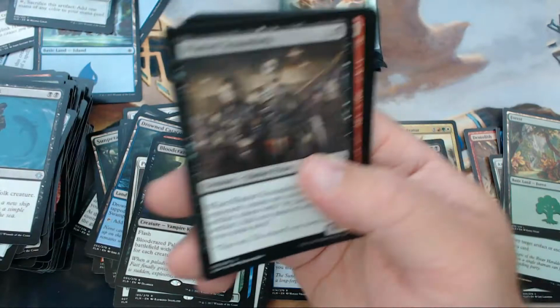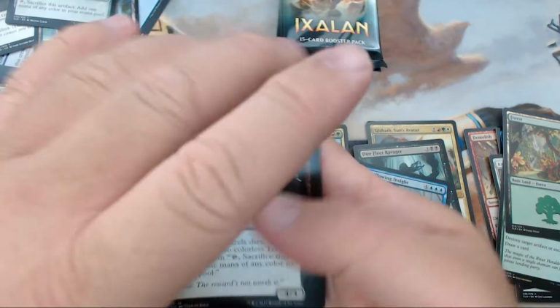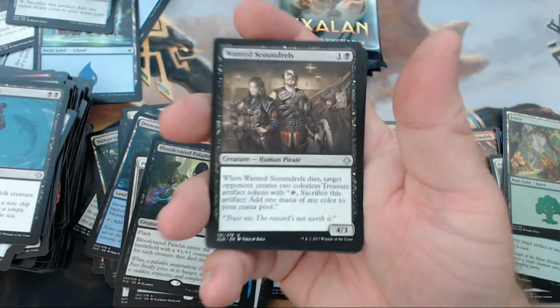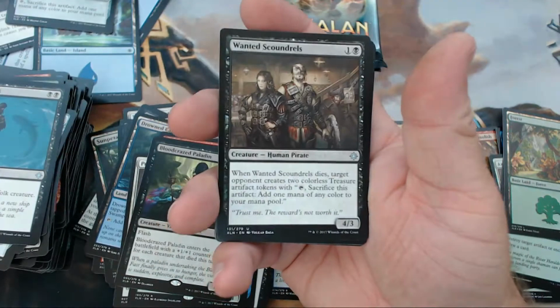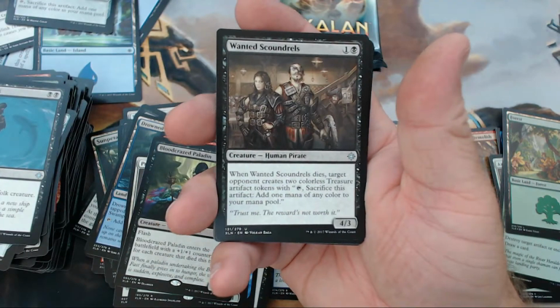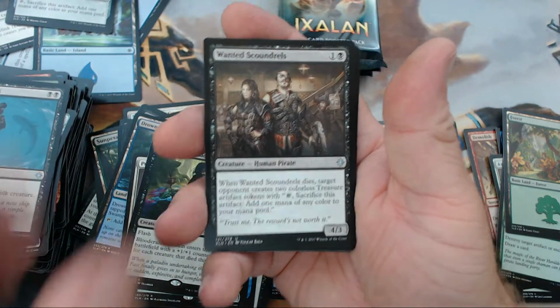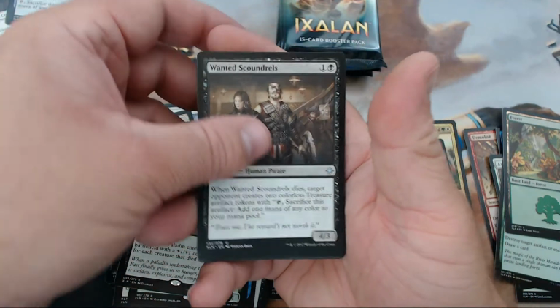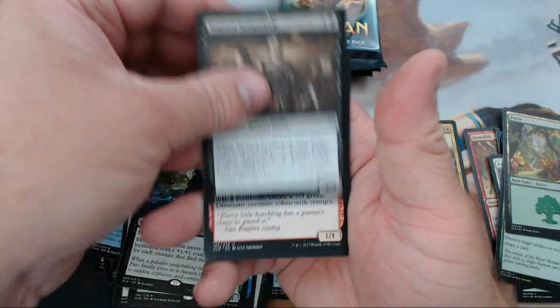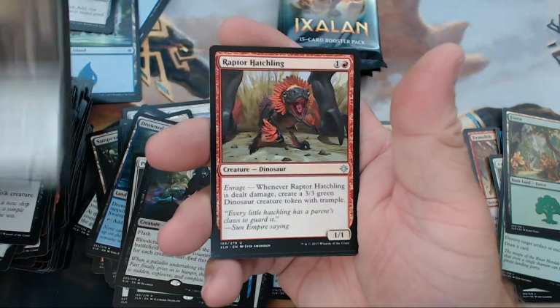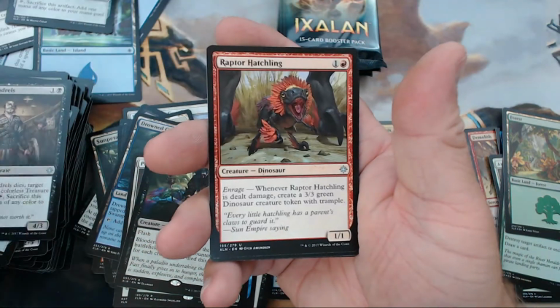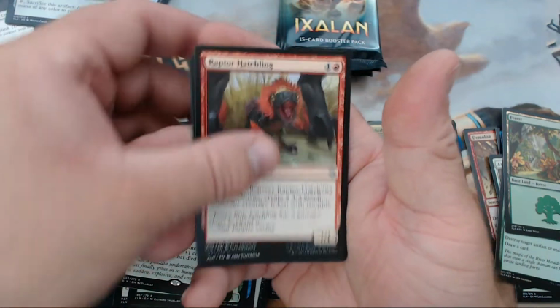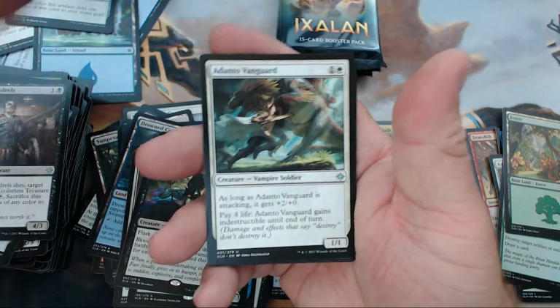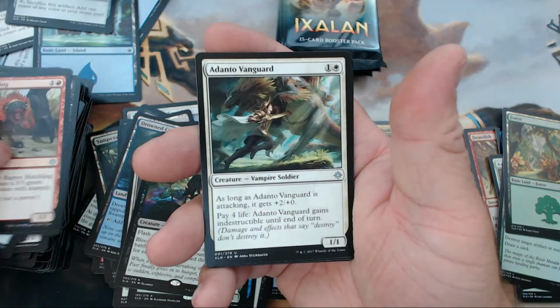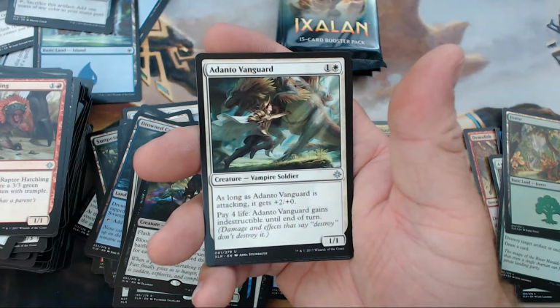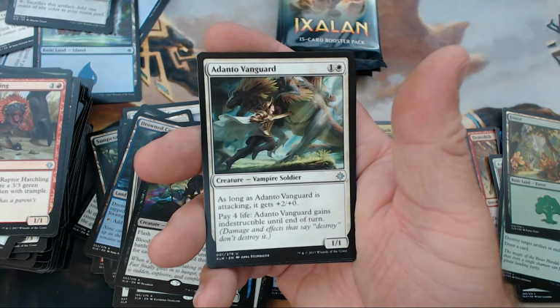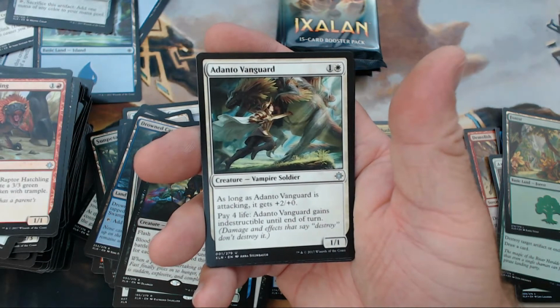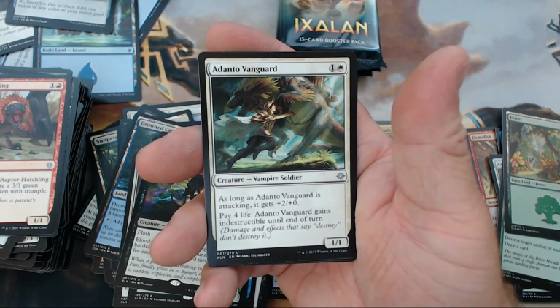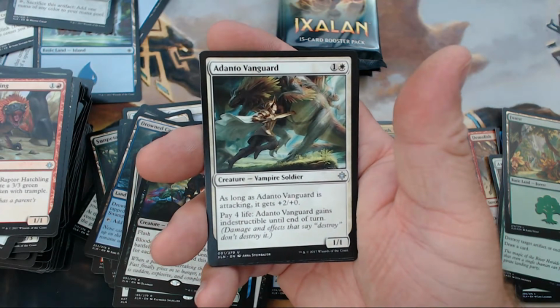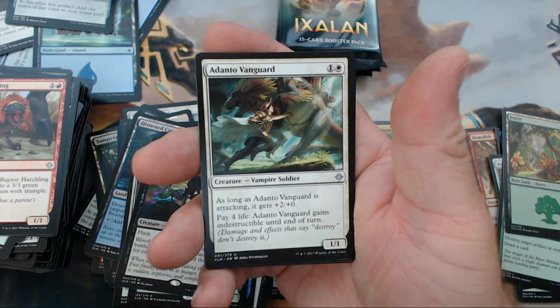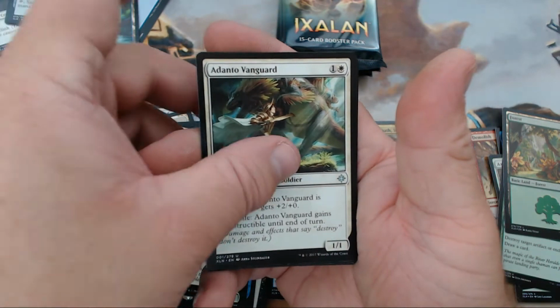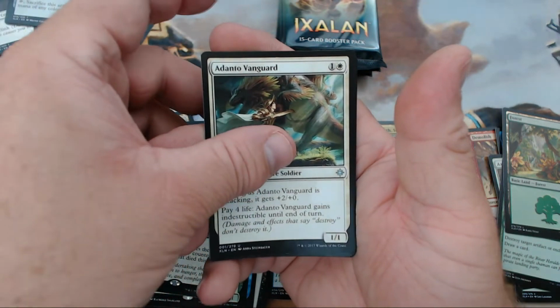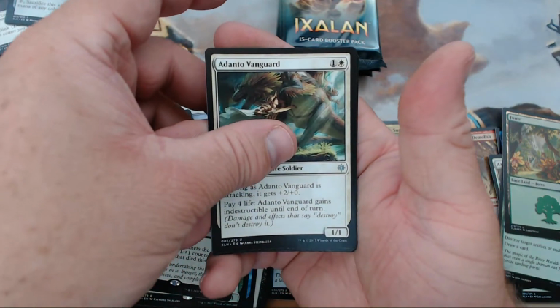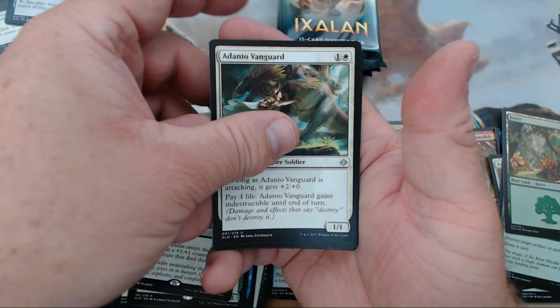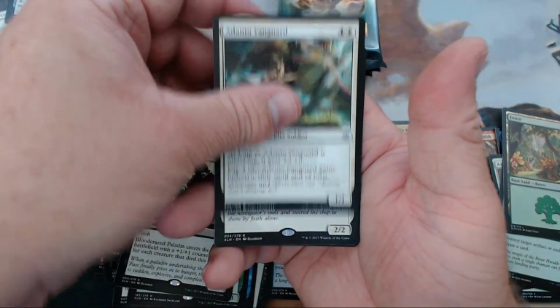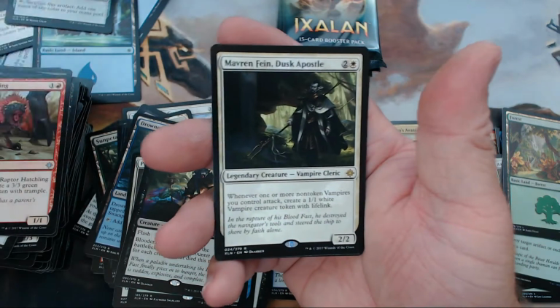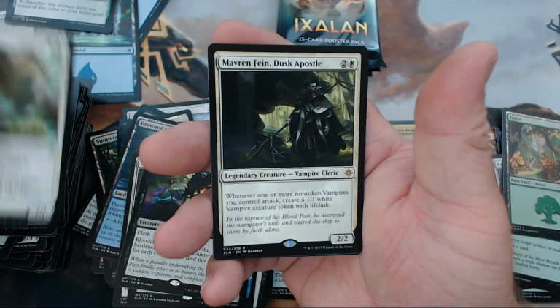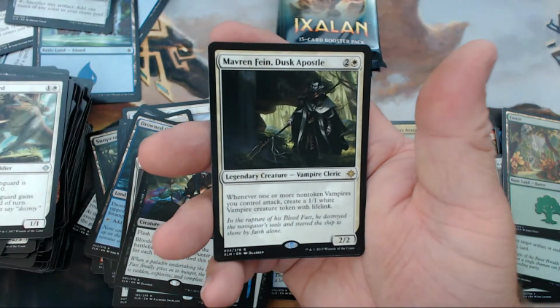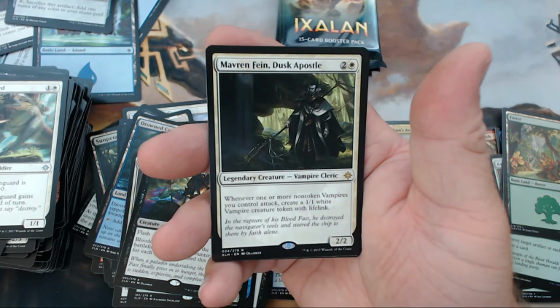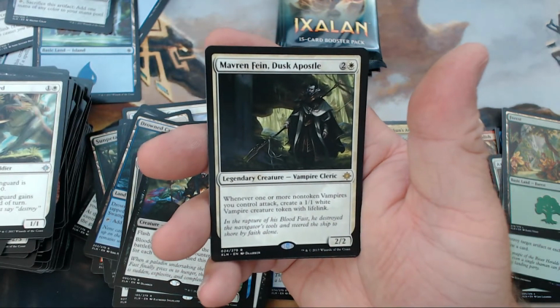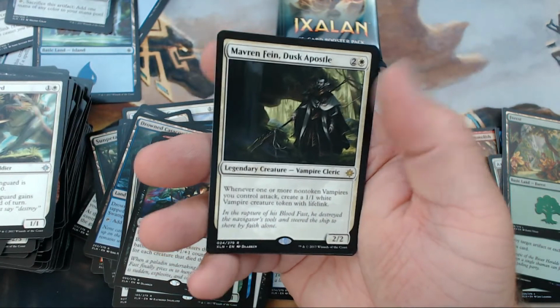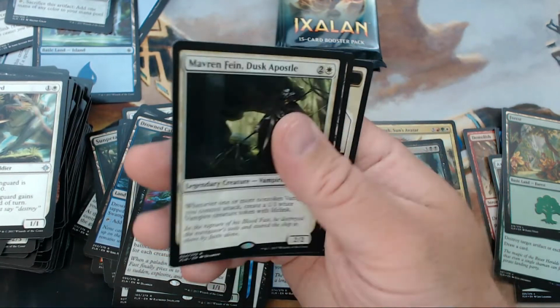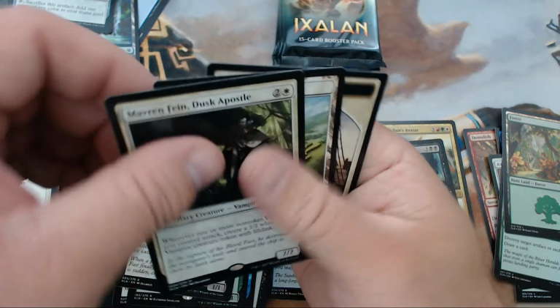We have Wanted Scoundrels, Raptor Hatchling, Adanto Vanguard, and our rare is Mavren Fein, Dusk Apostle.